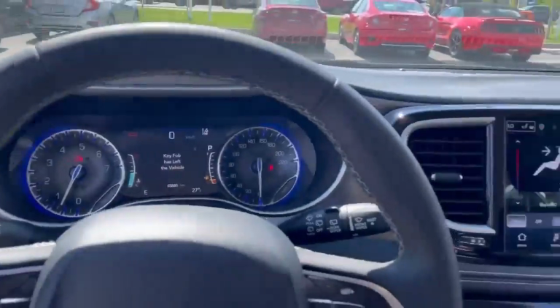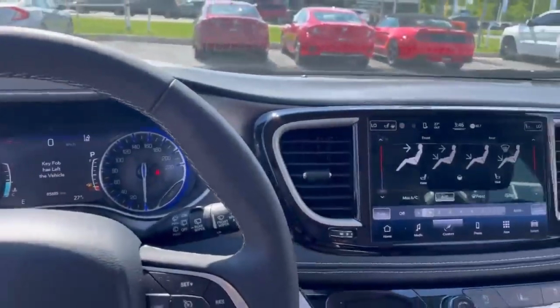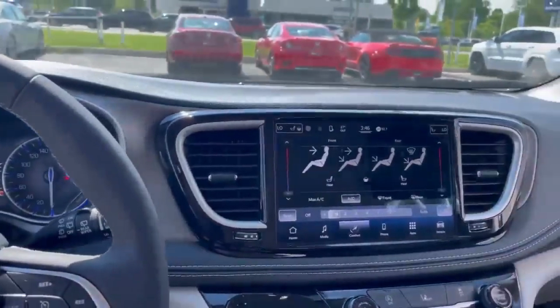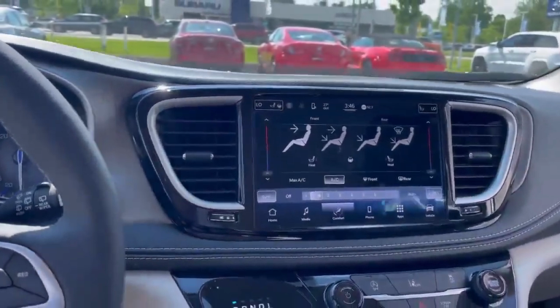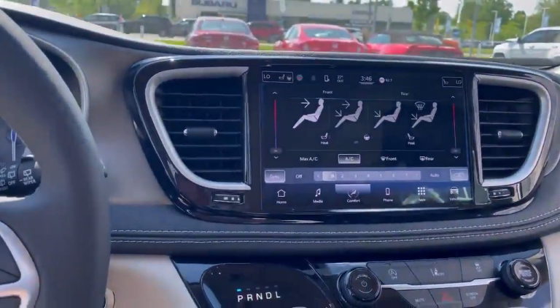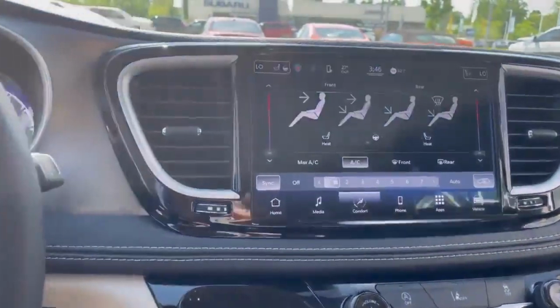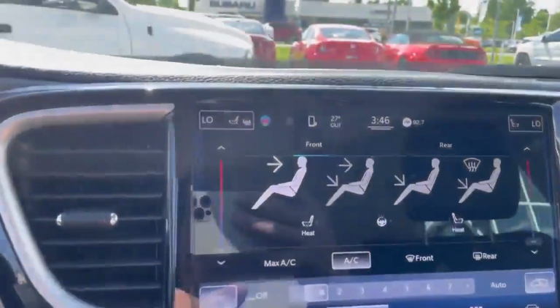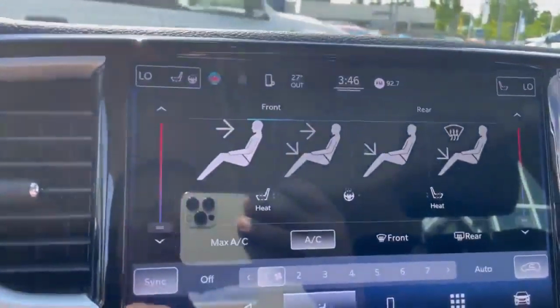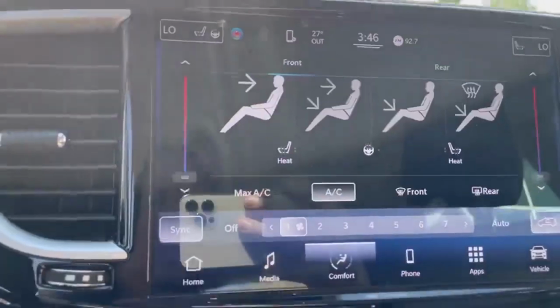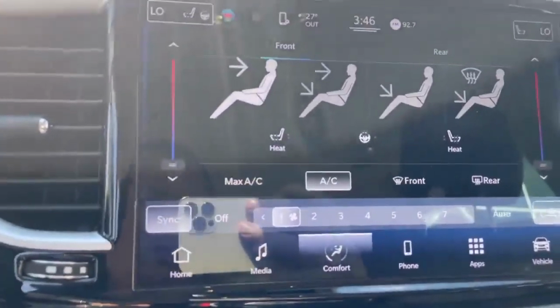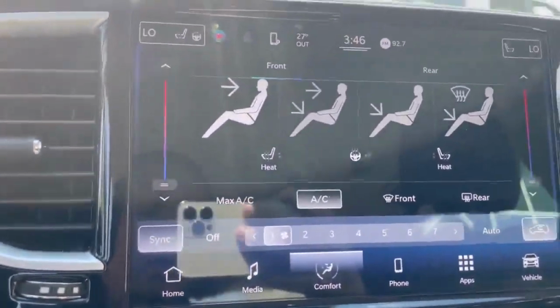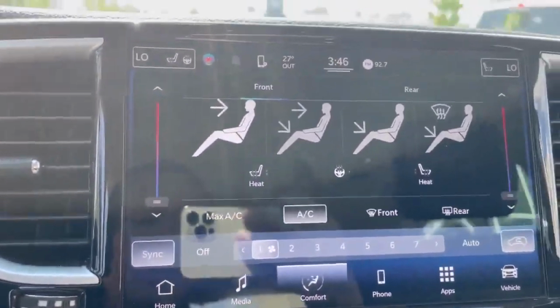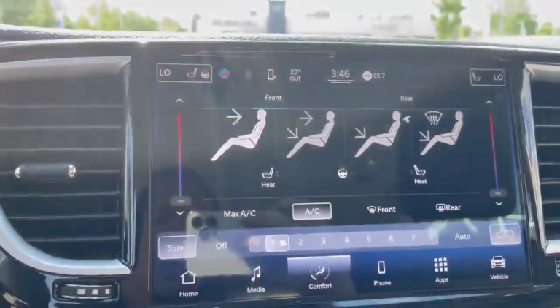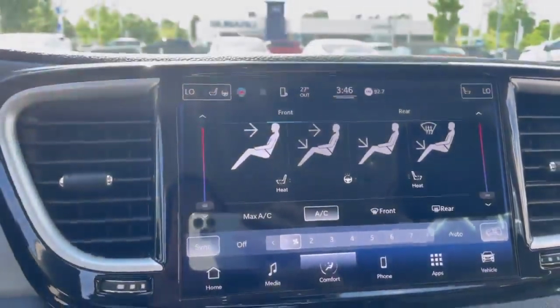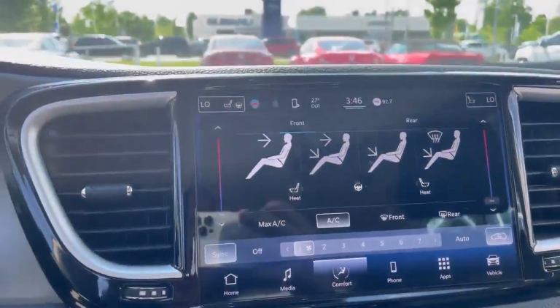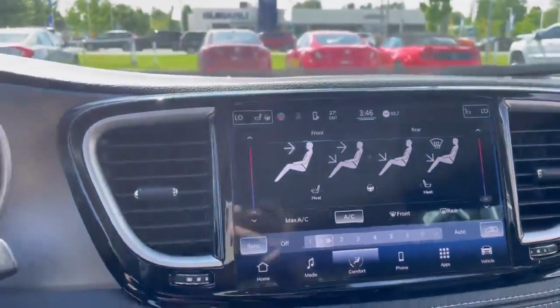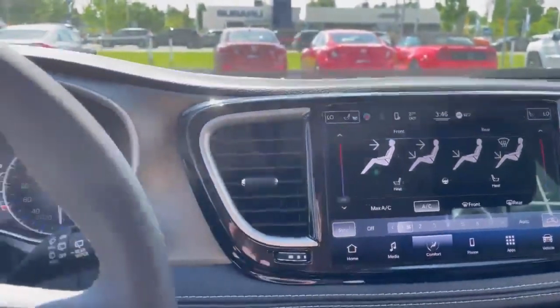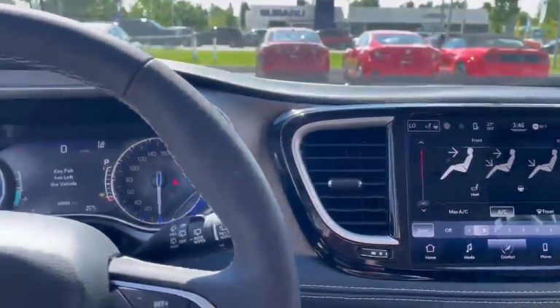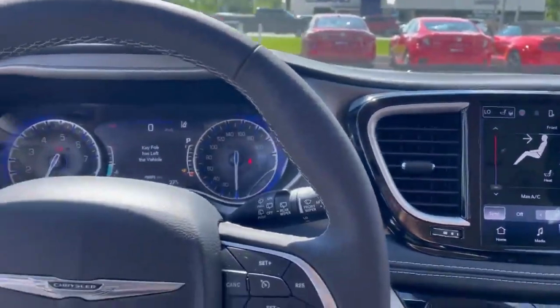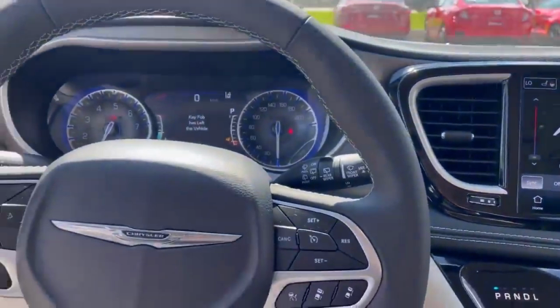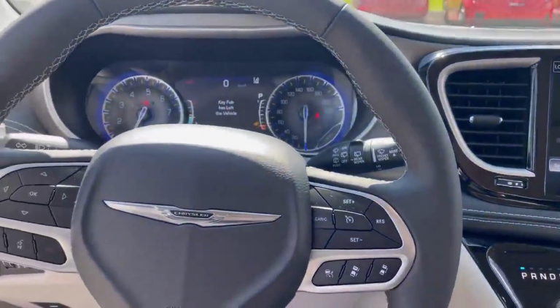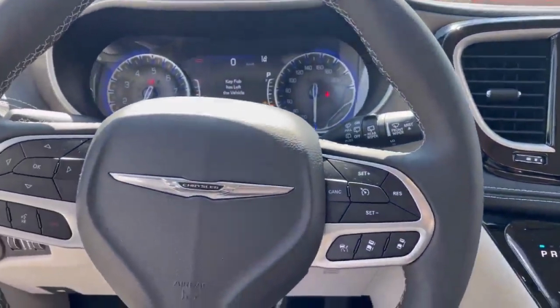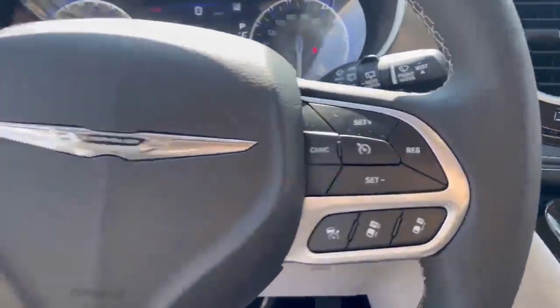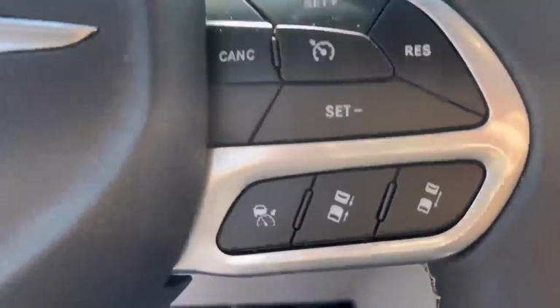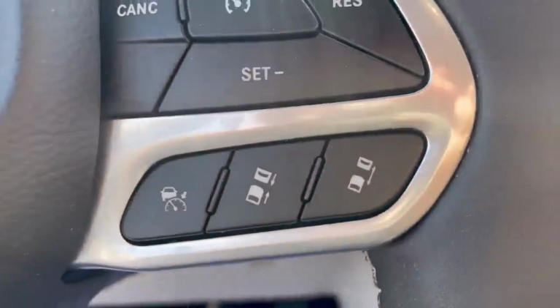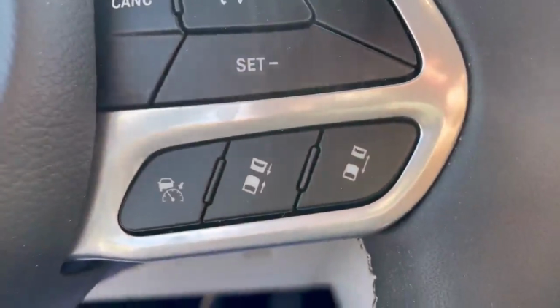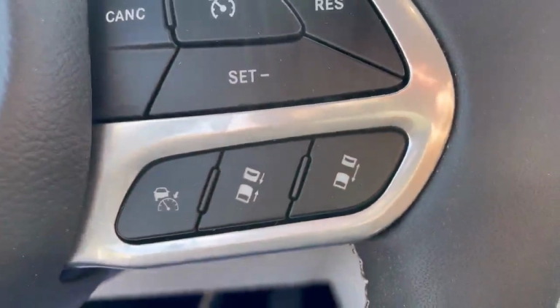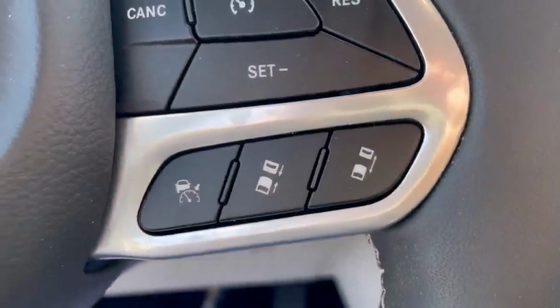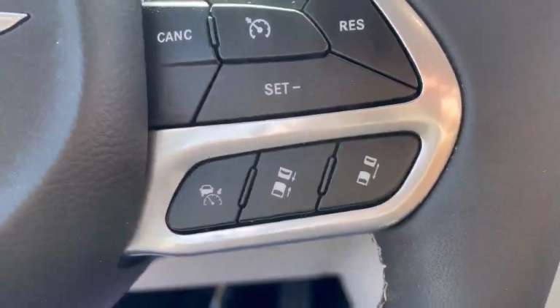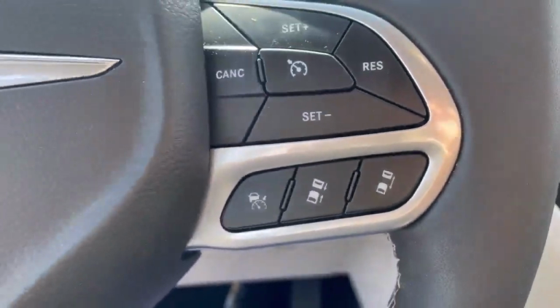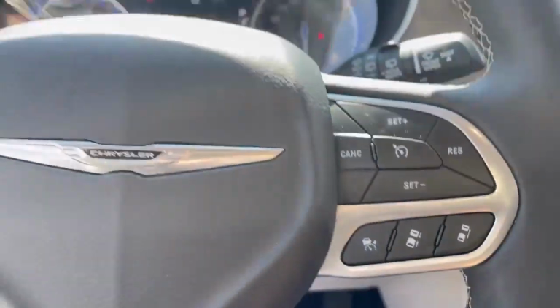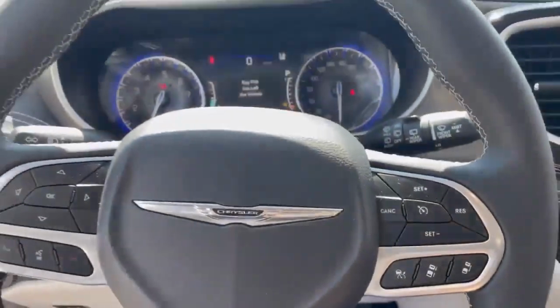The vehicle has a big screen with heated seats, a hidden stow-and-go, and Apple CarPlay. Adaptive cruise control is a good feature to have.